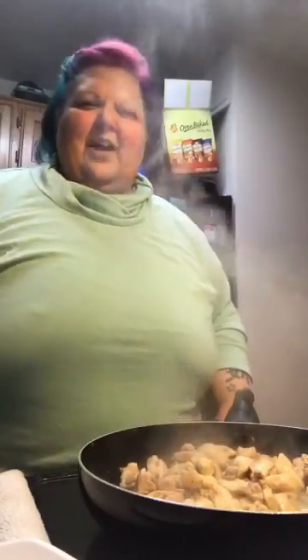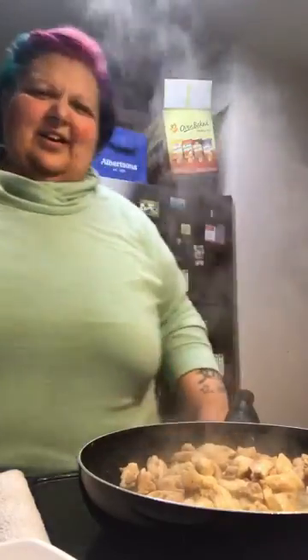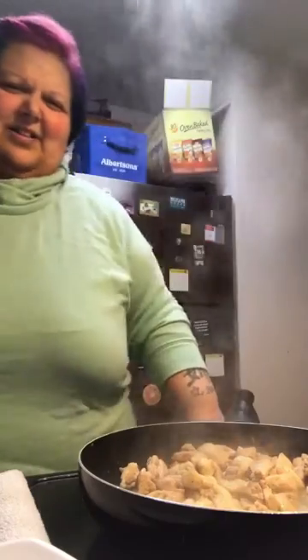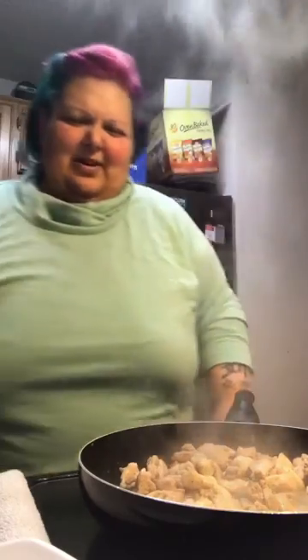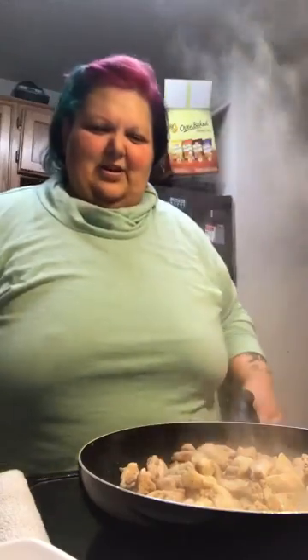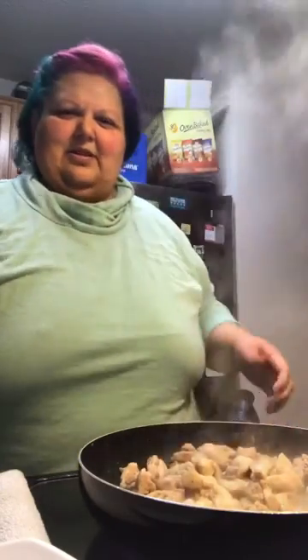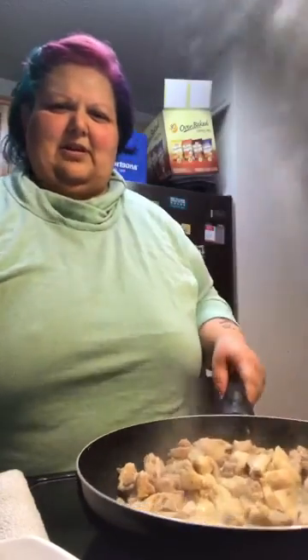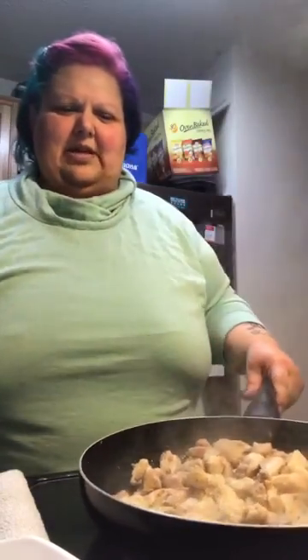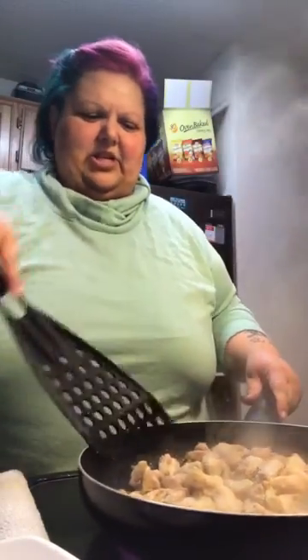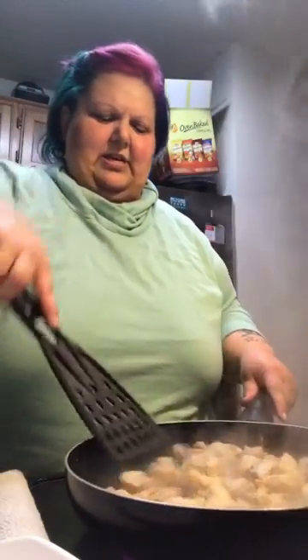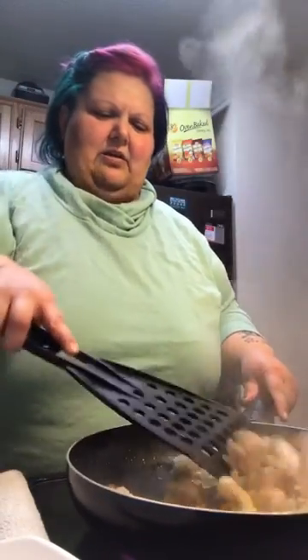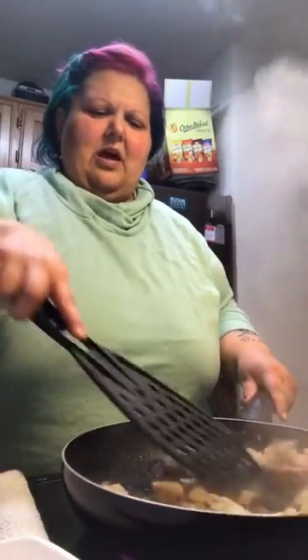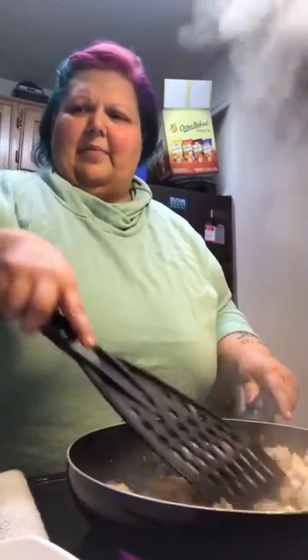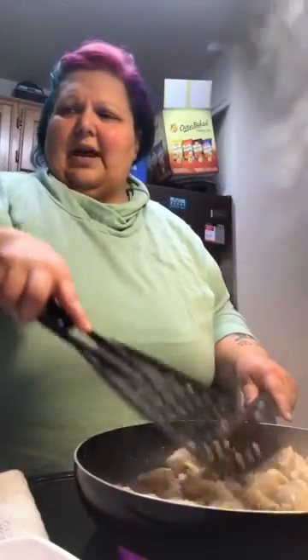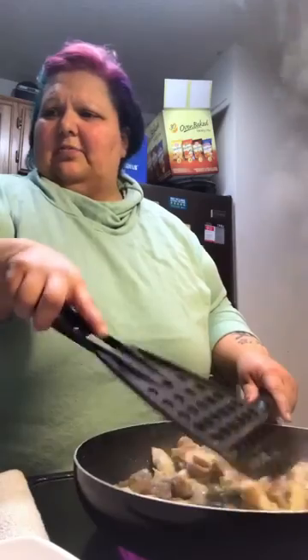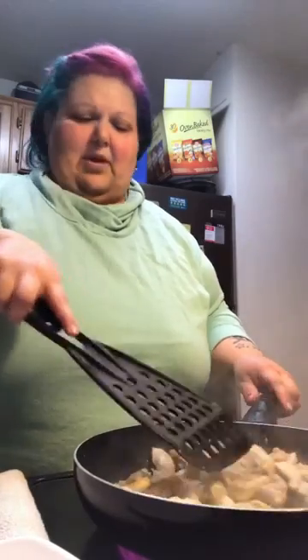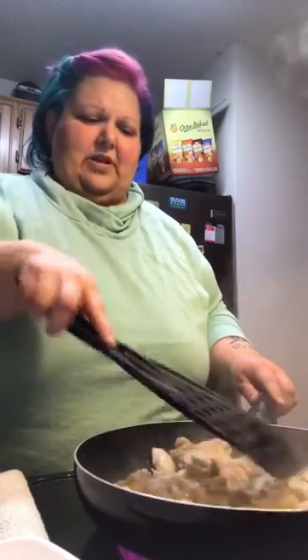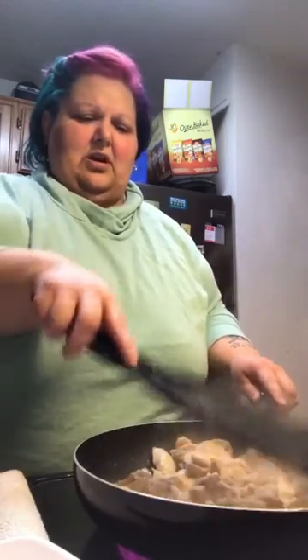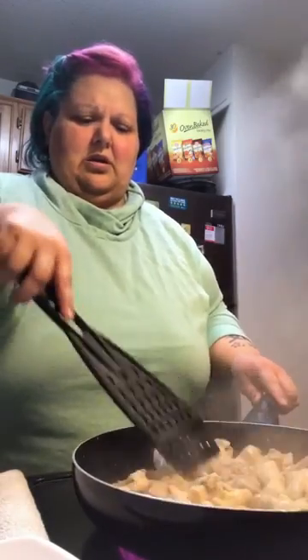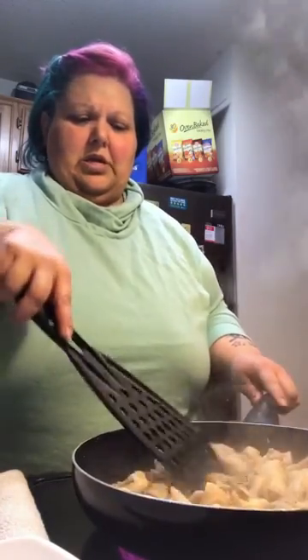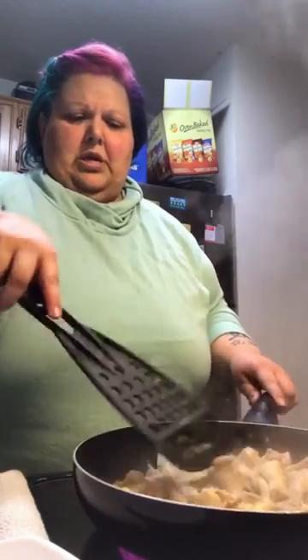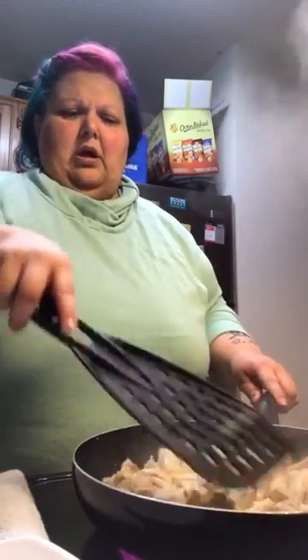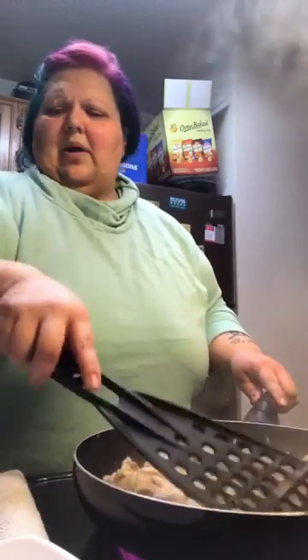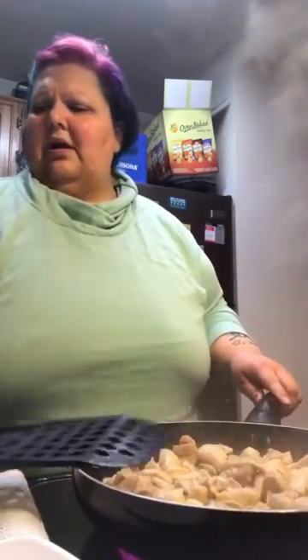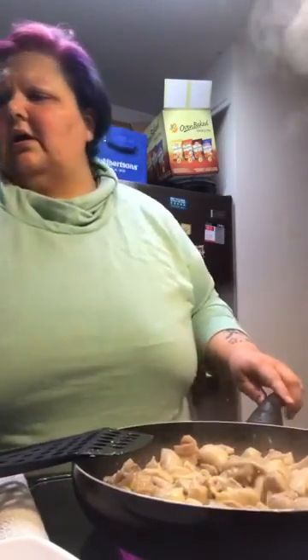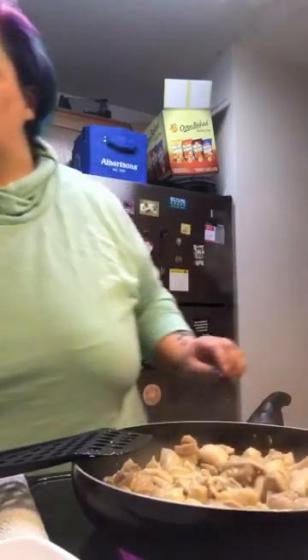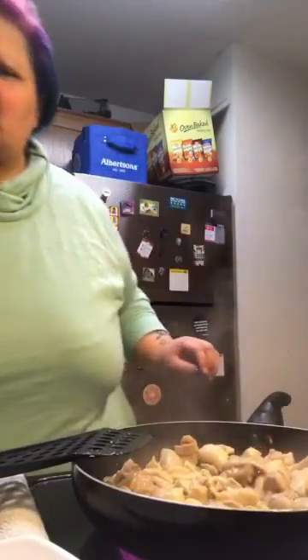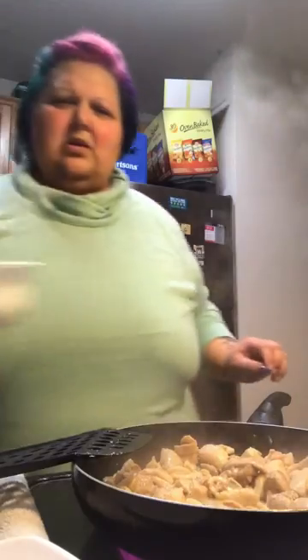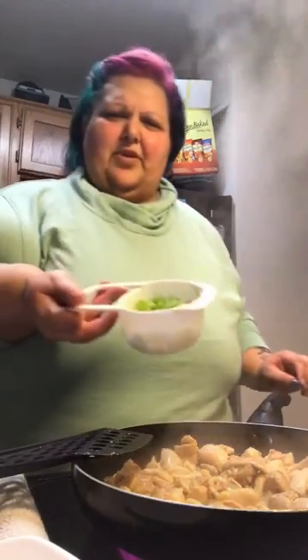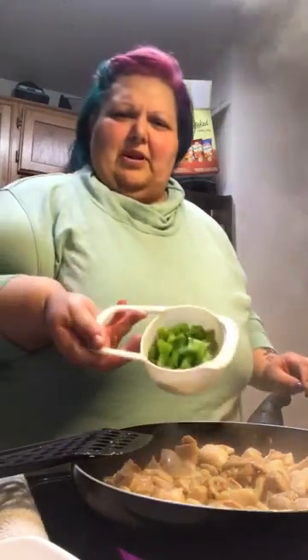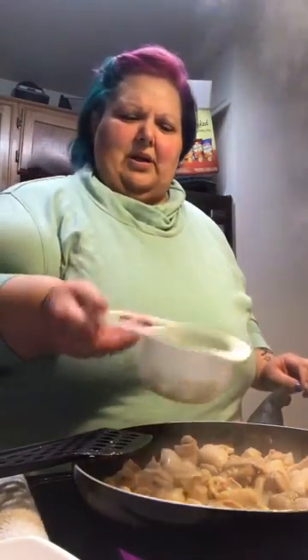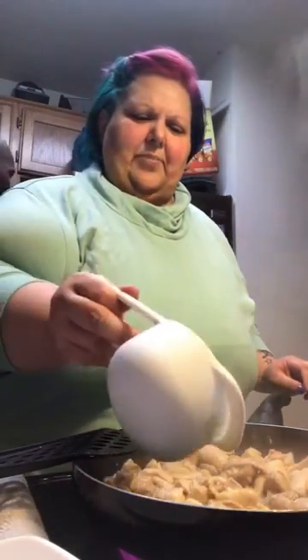Okay guys, I'm back. The chicken is cooked down and I did add a little bit of the rice vinegar as well. Now I'm going to throw in my peppers and then my onions right in there.